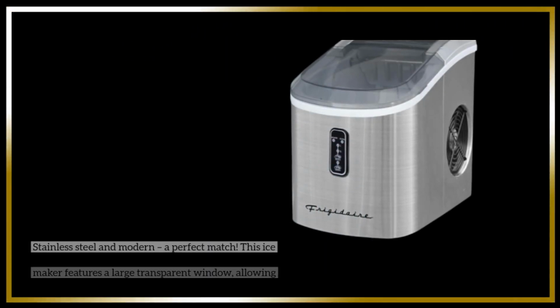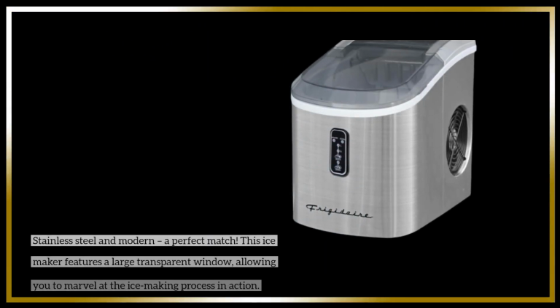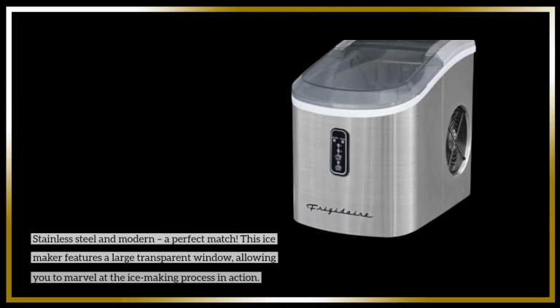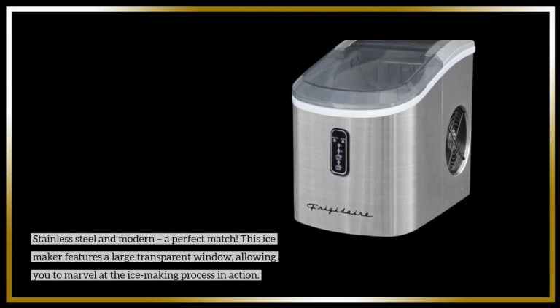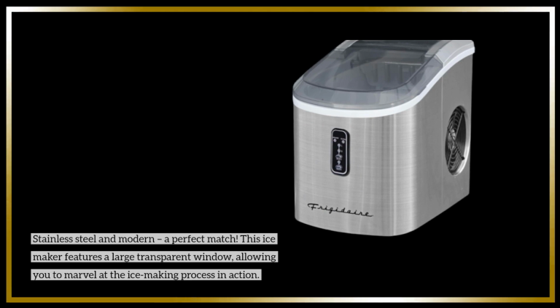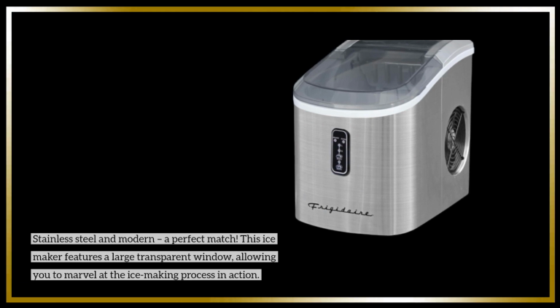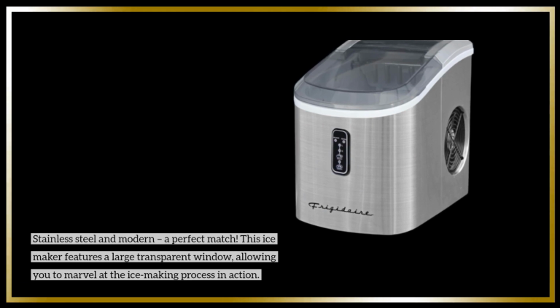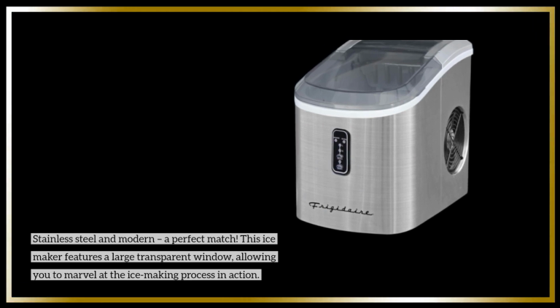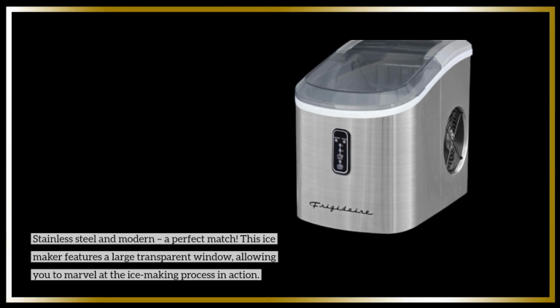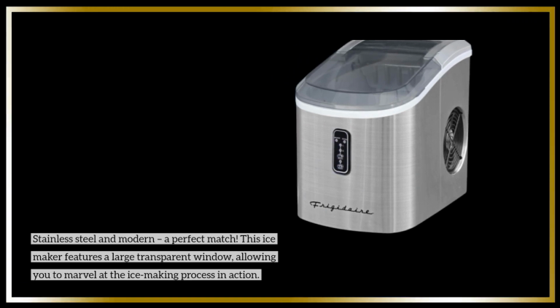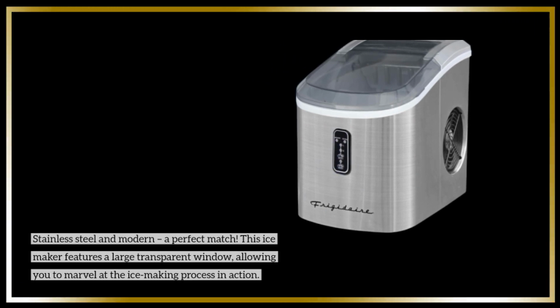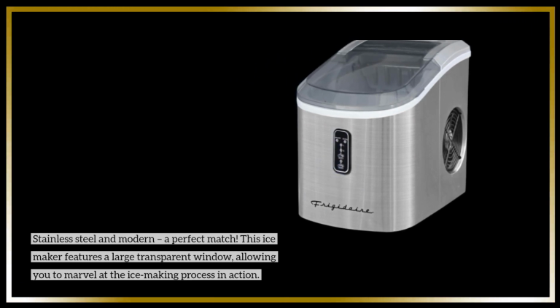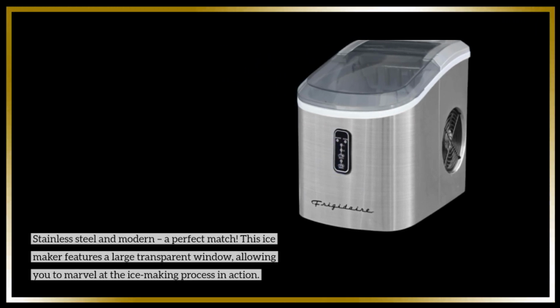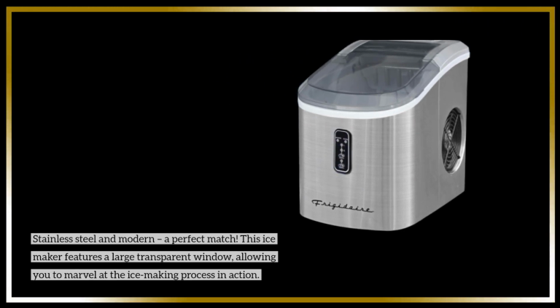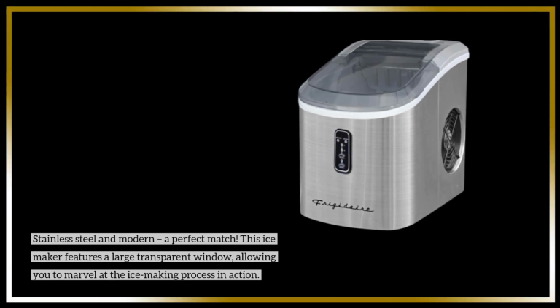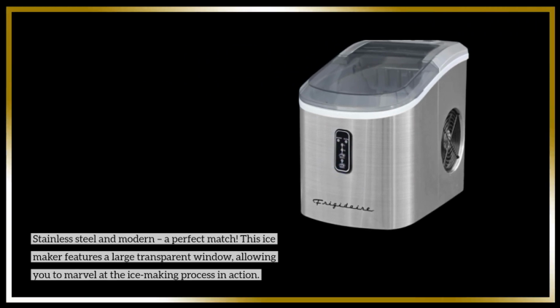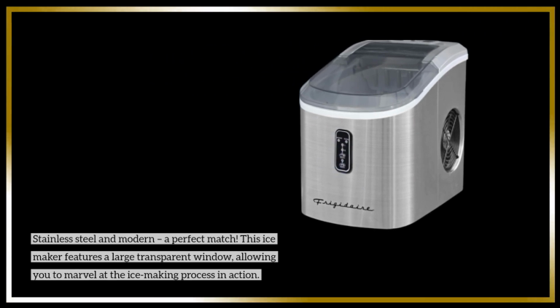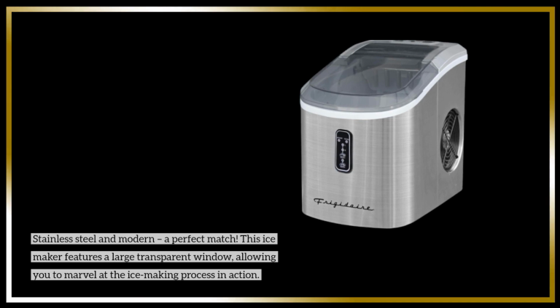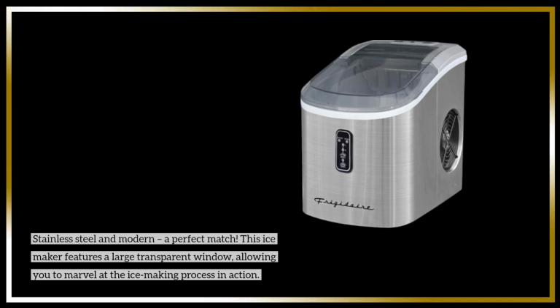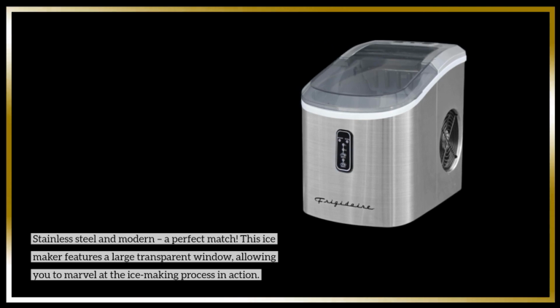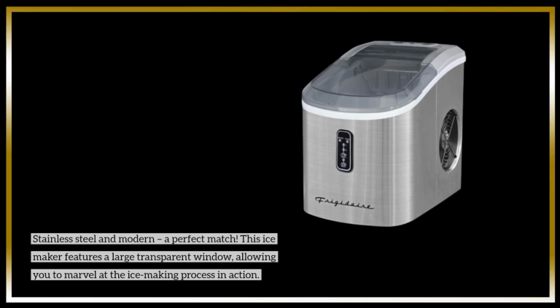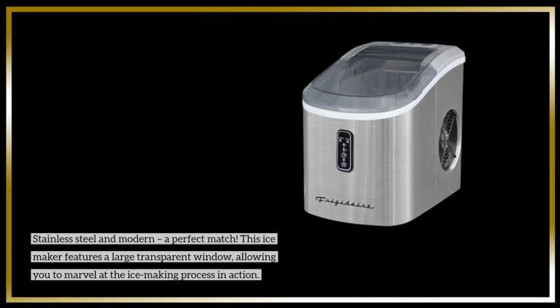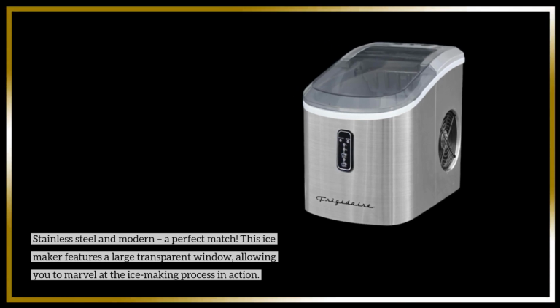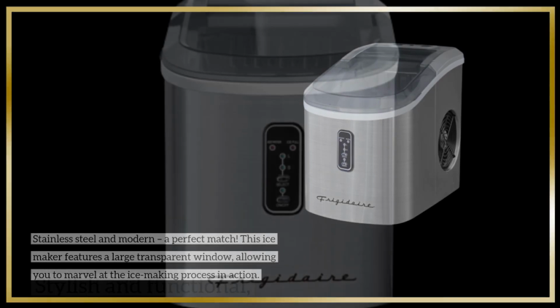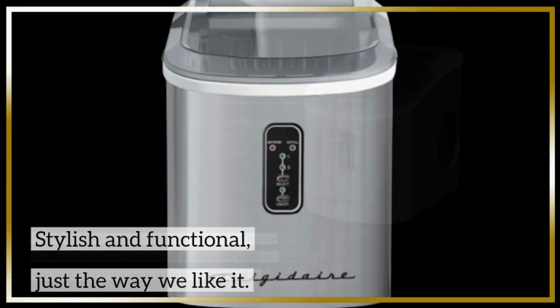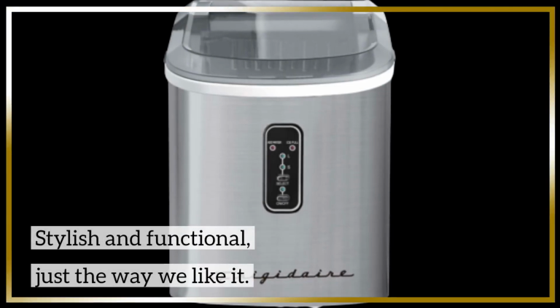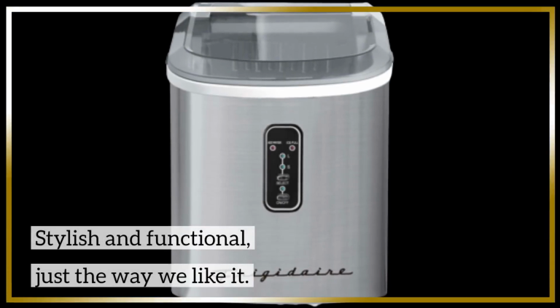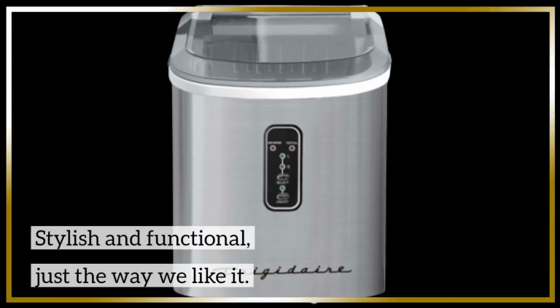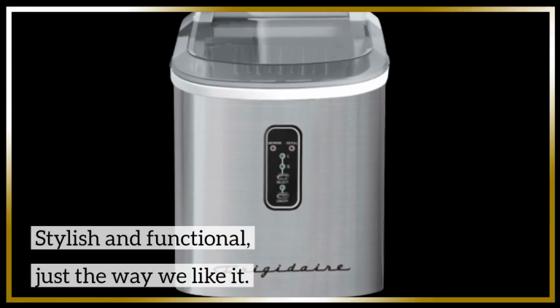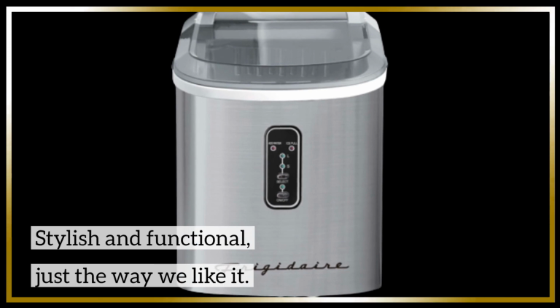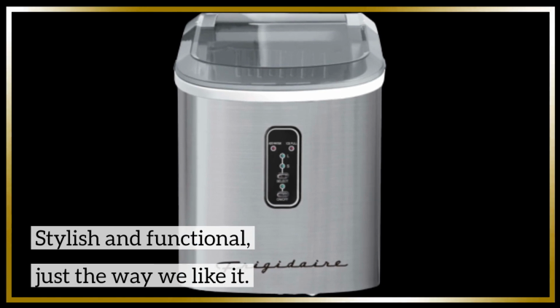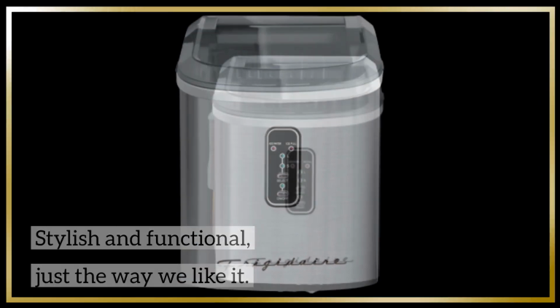Stainless steel and modern — a perfect match. This ice-maker features a large transparent window, allowing you to marvel at the ice-making process in action. Stylish and functional, just the way we like it.